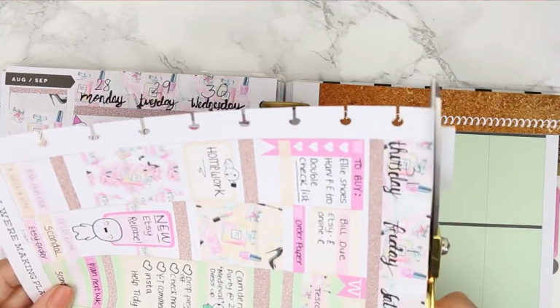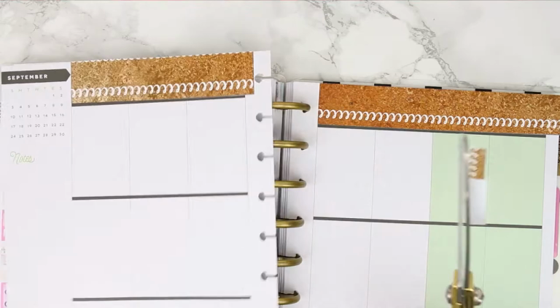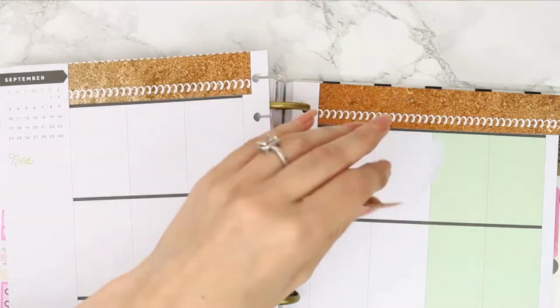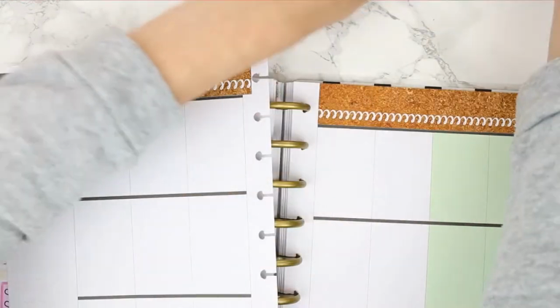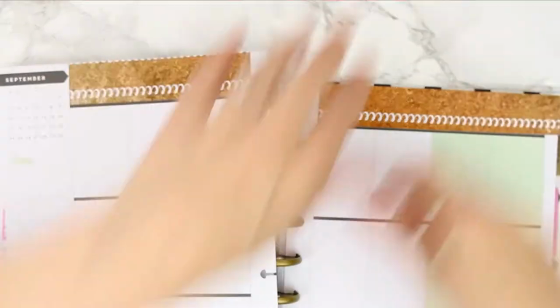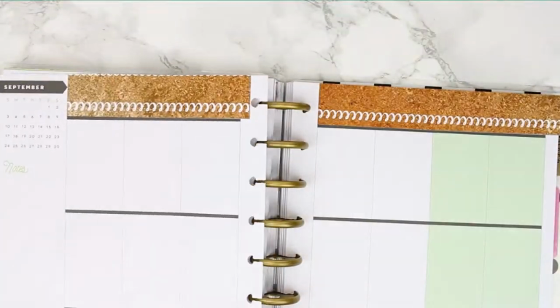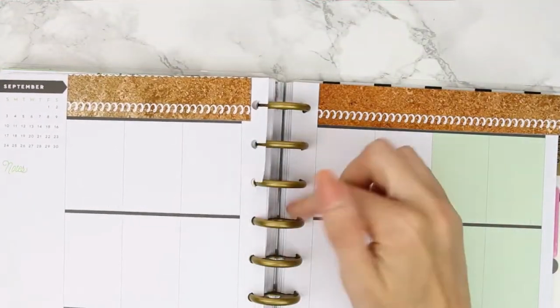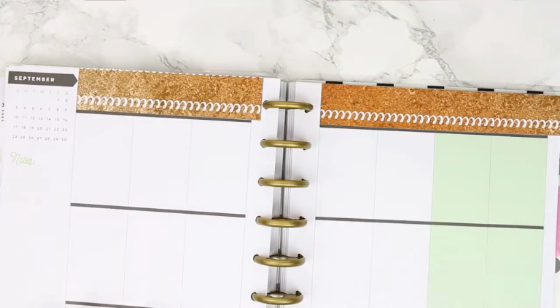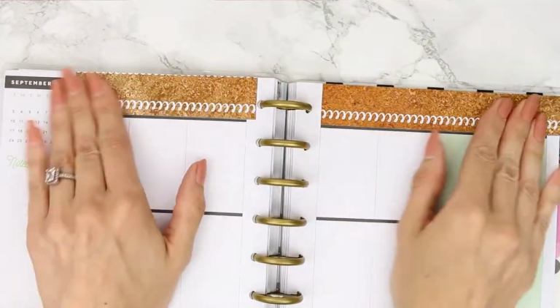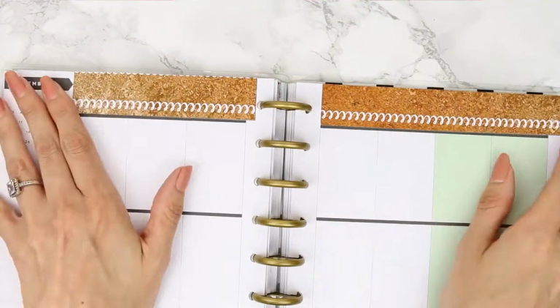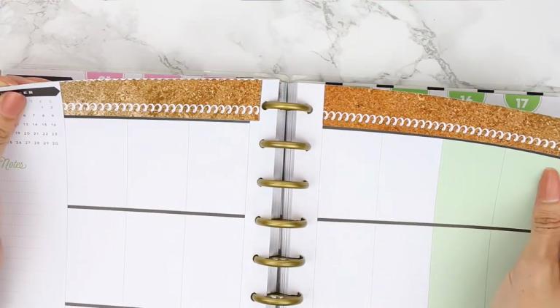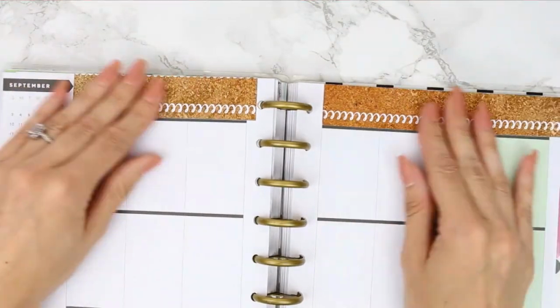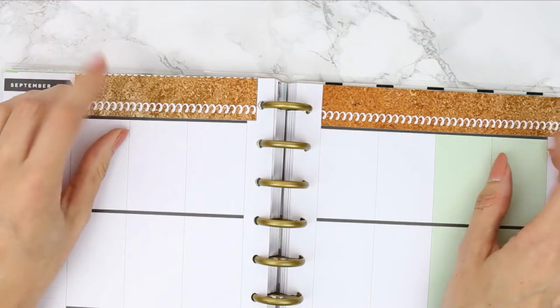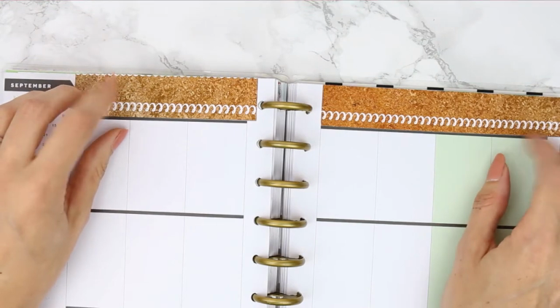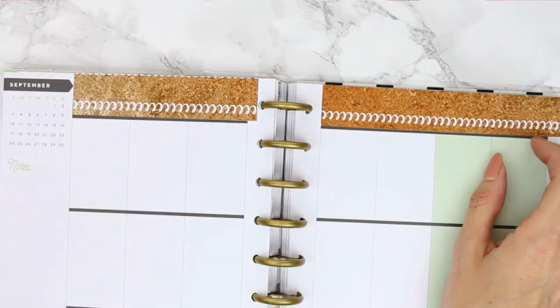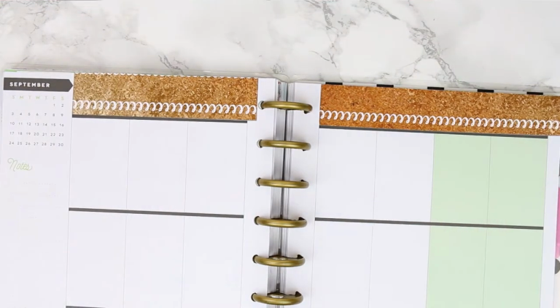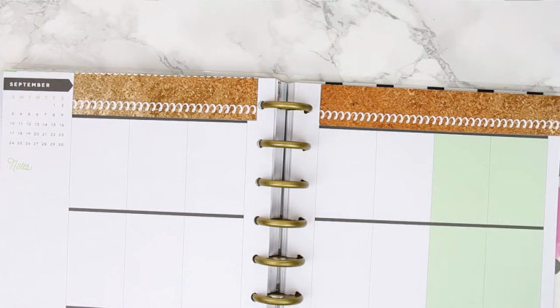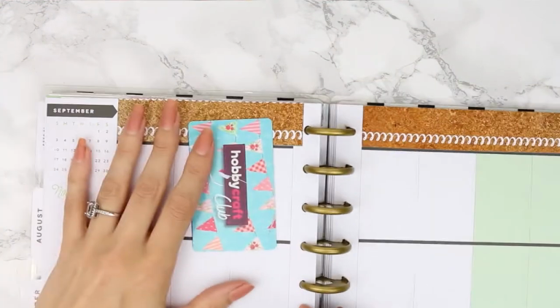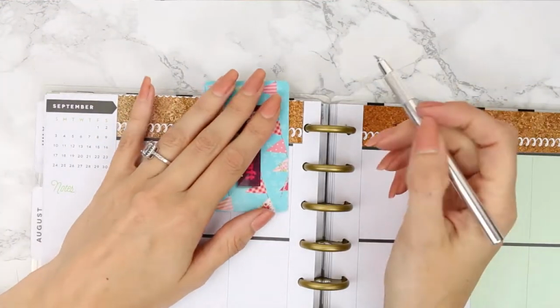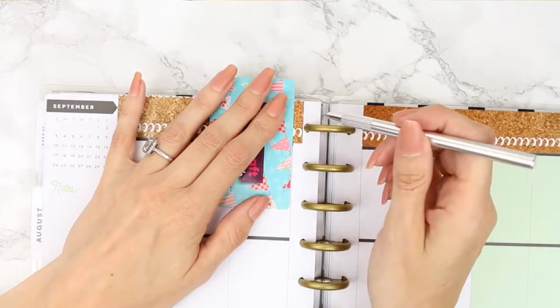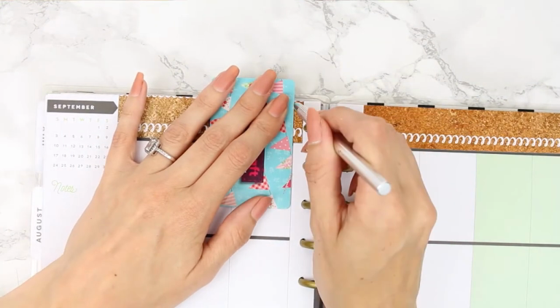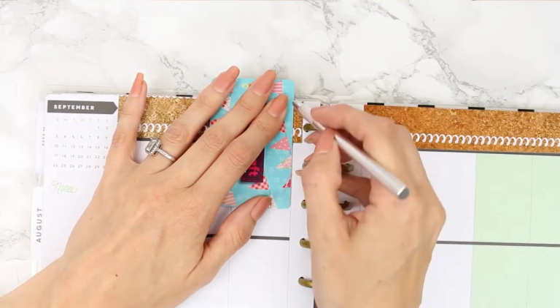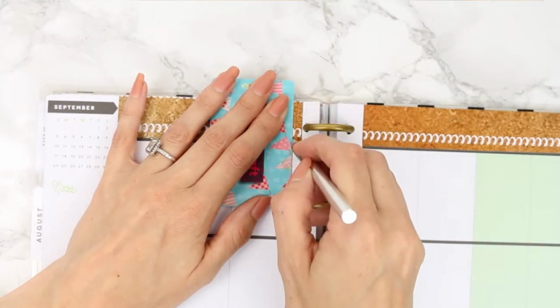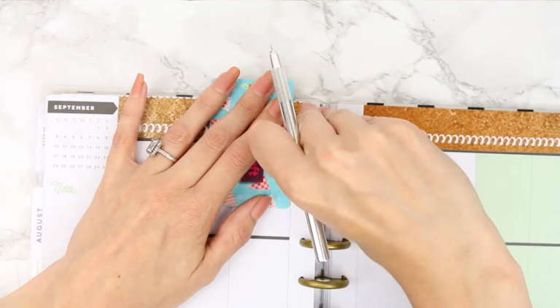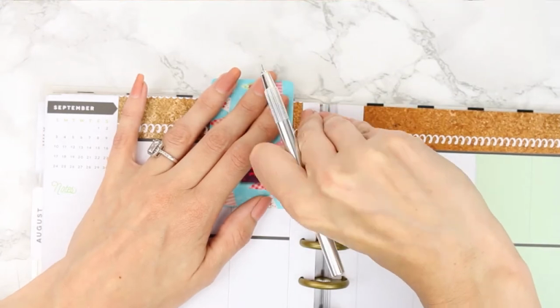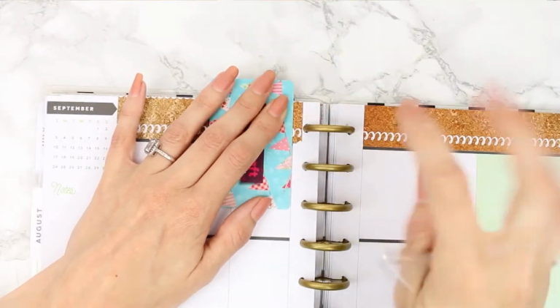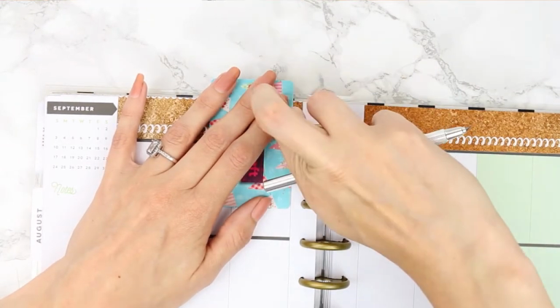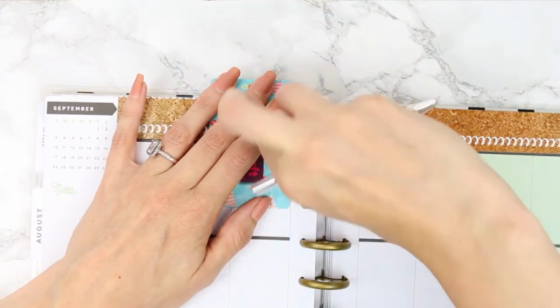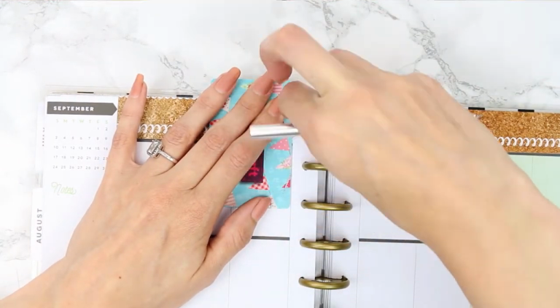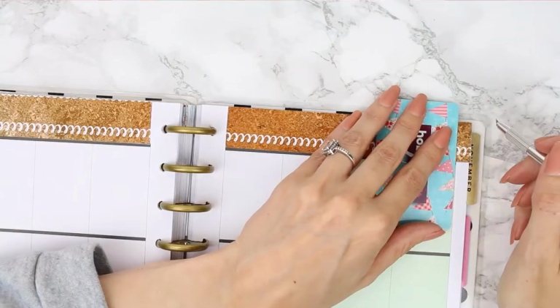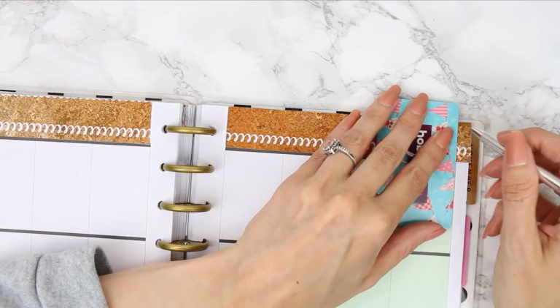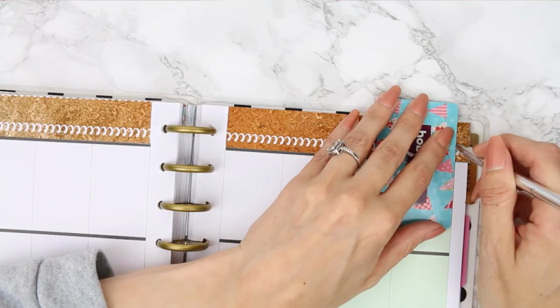I'm just going to start with the washi as usual and put it along the top. I'm trimming off the leftover washi at the top and I always save my cut-off bits so I can use them later in my spread. I trimmed it so it matched where my boxes end in my planner because I thought it looked a little bit better than it overhanging.